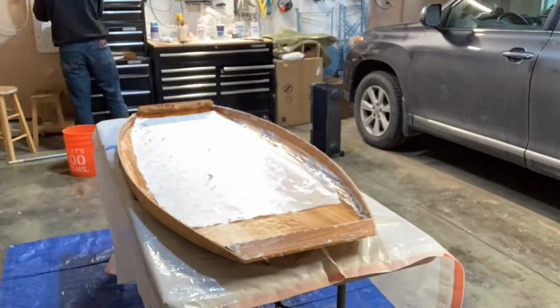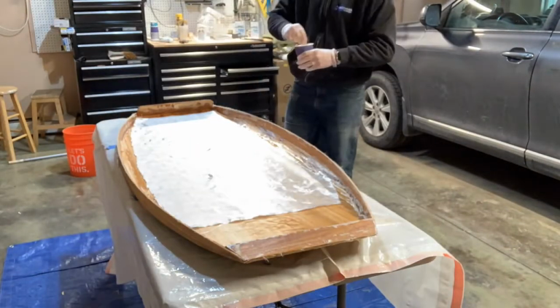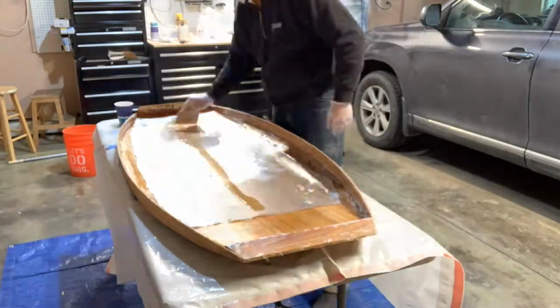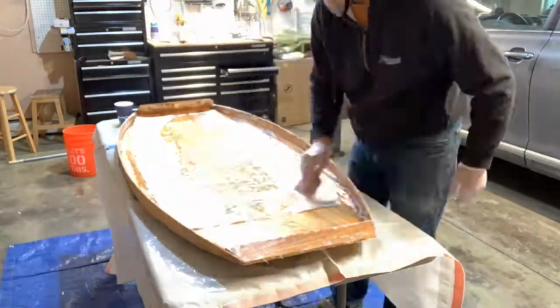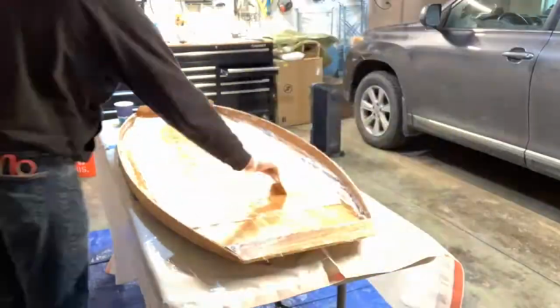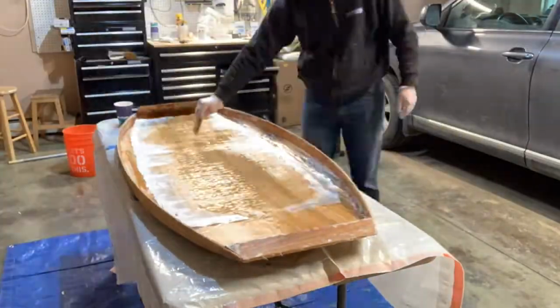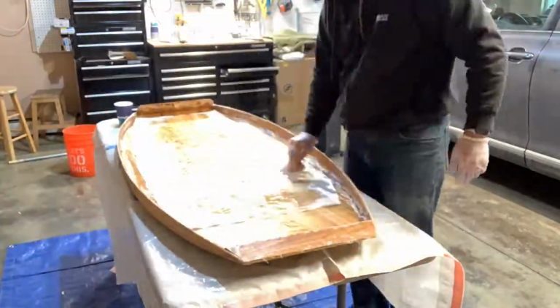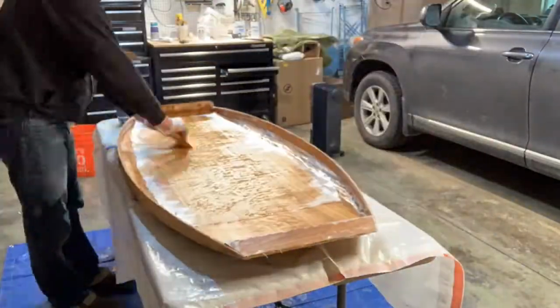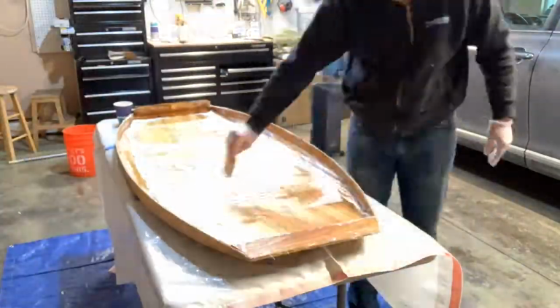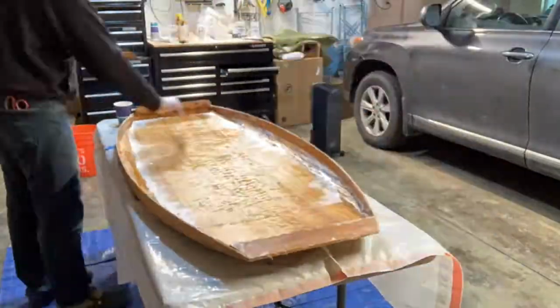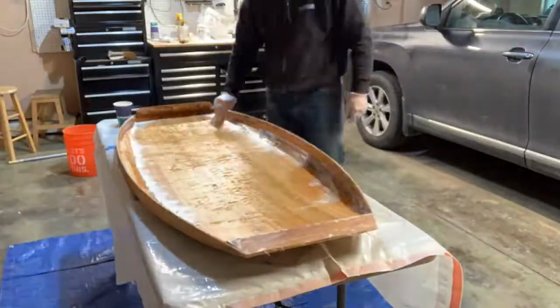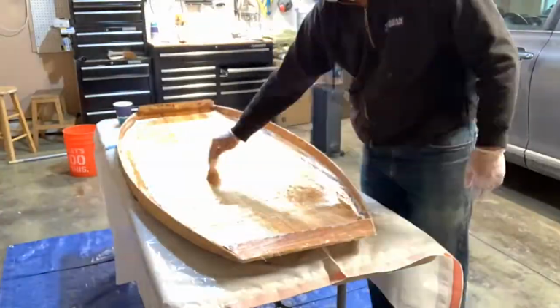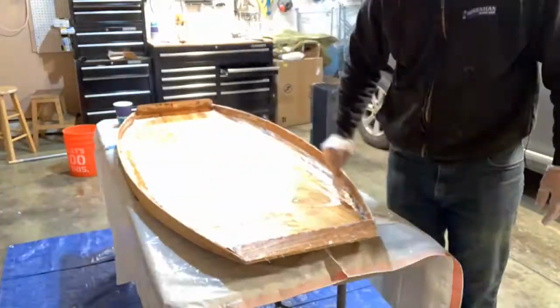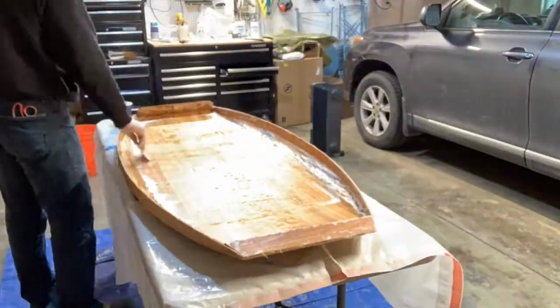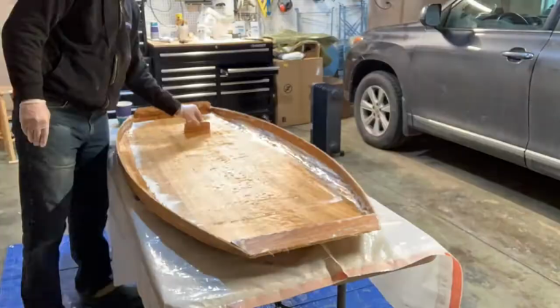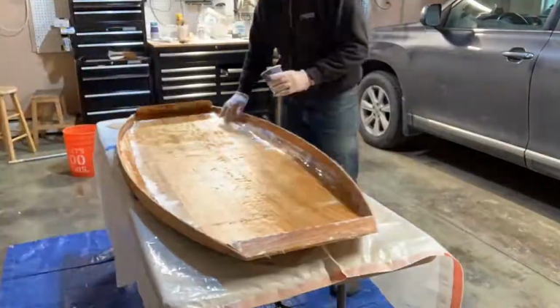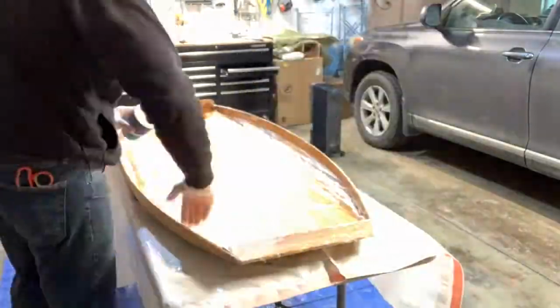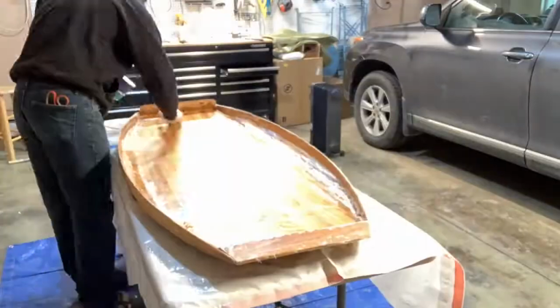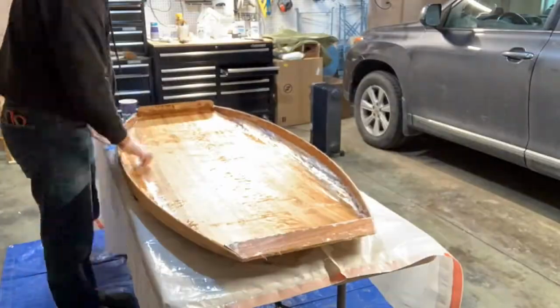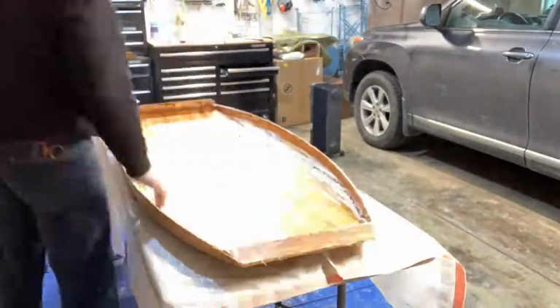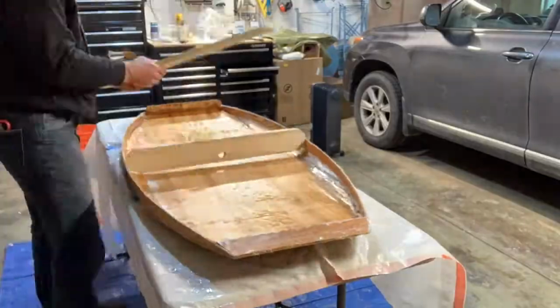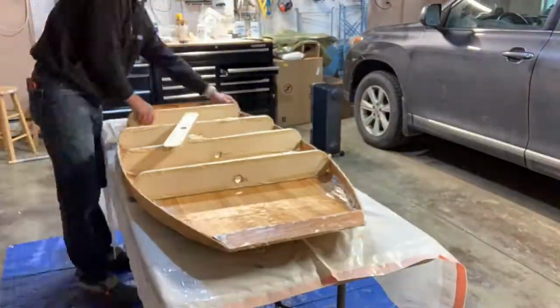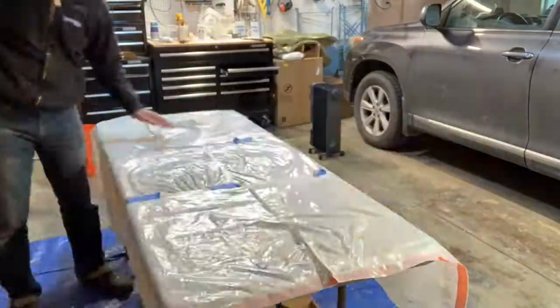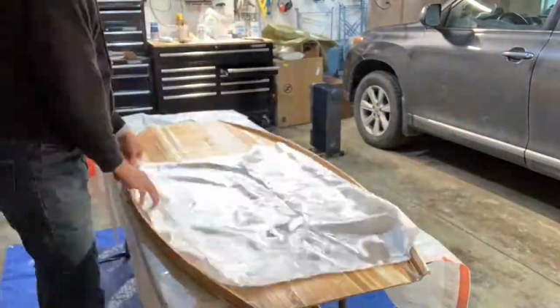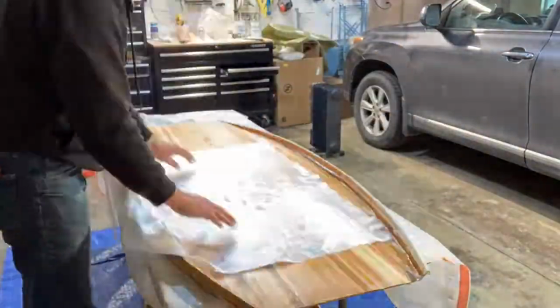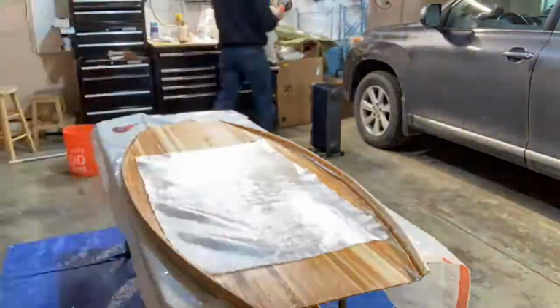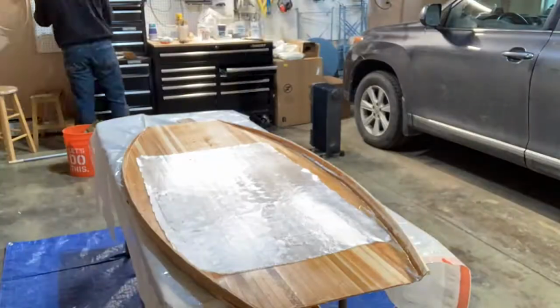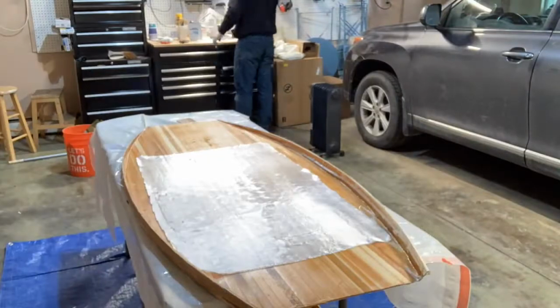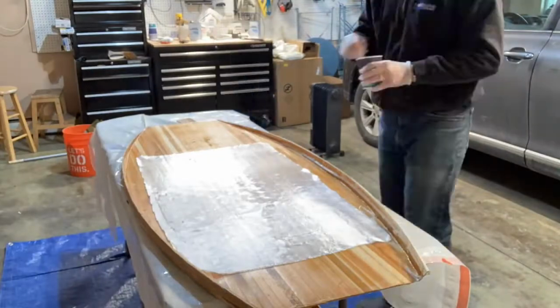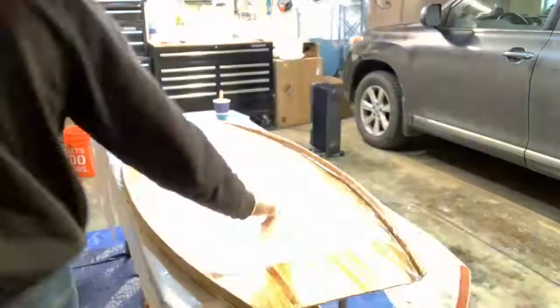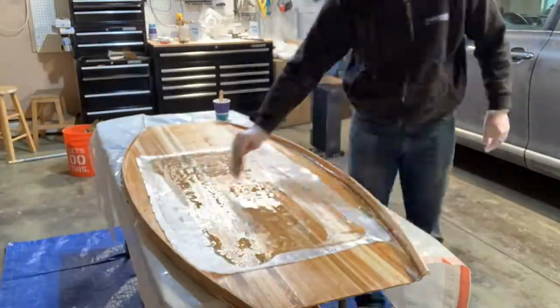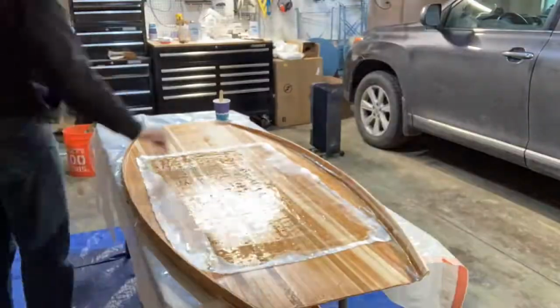I did add a nearly complete second layer of fiberglass to the inside of the hull, and I also reinforced the deck as well. Stay tuned for part five where we will get into the battery hatch and marrying the two pieces together.